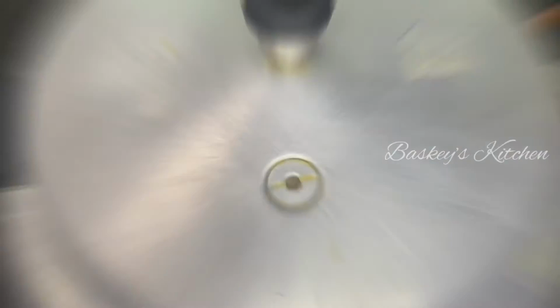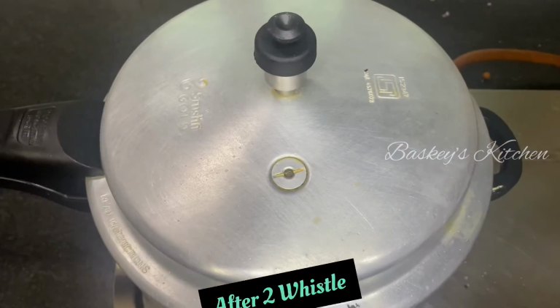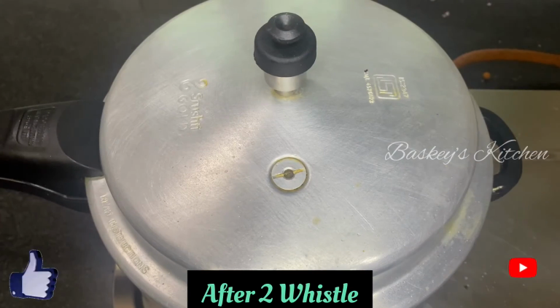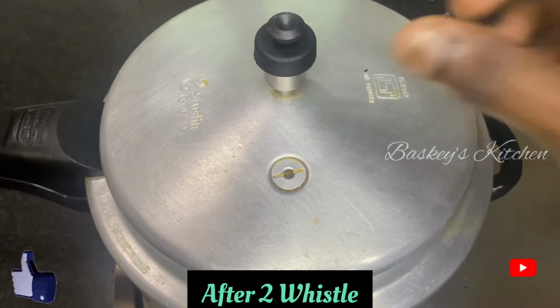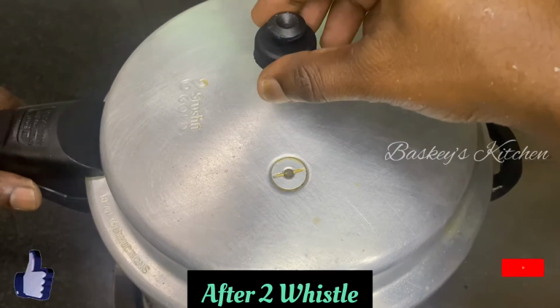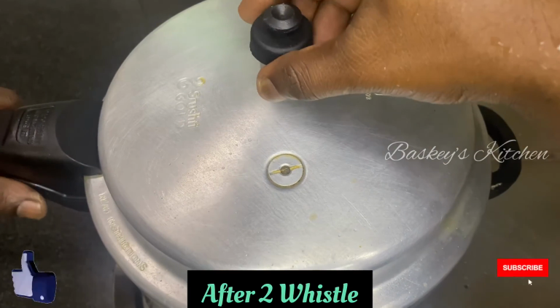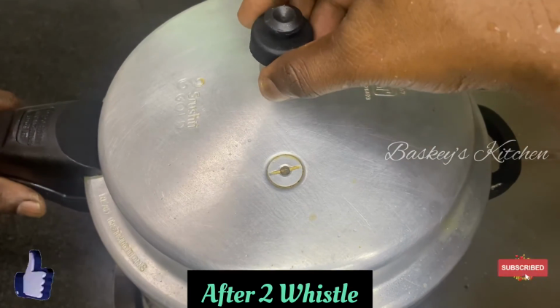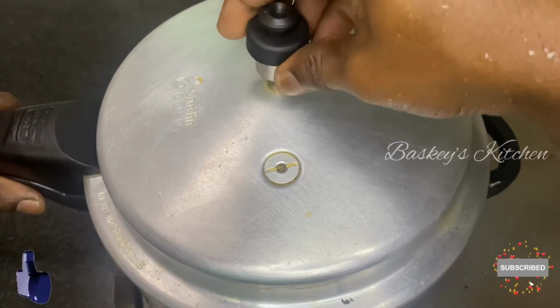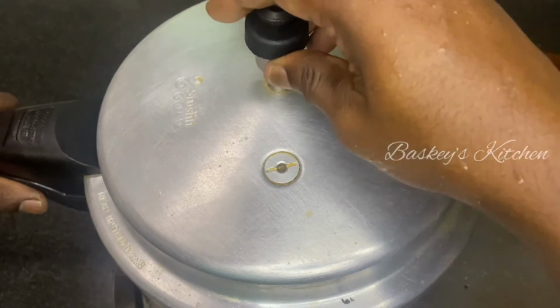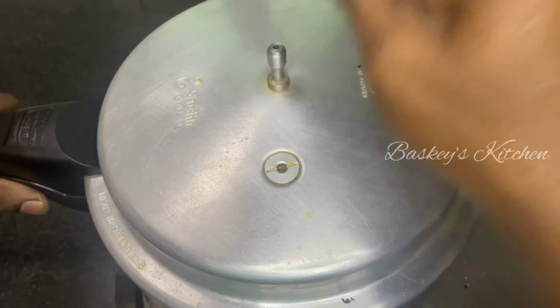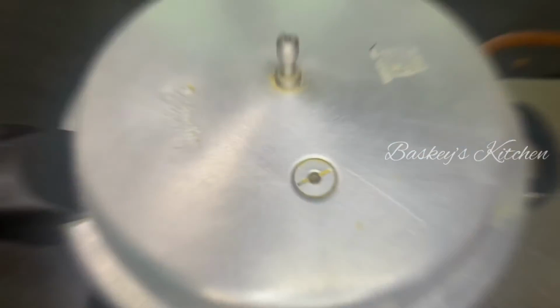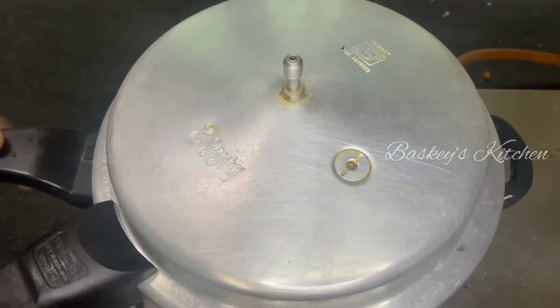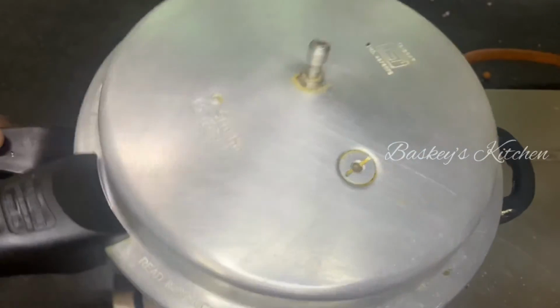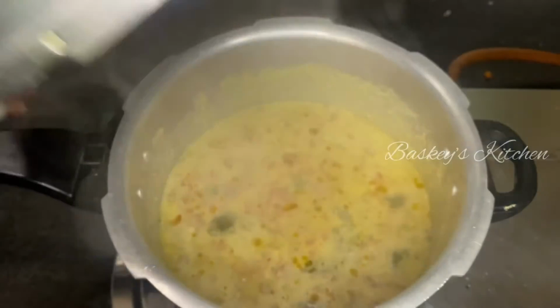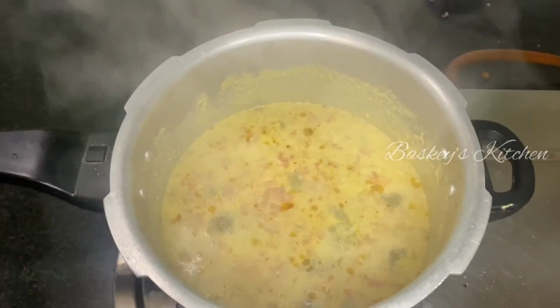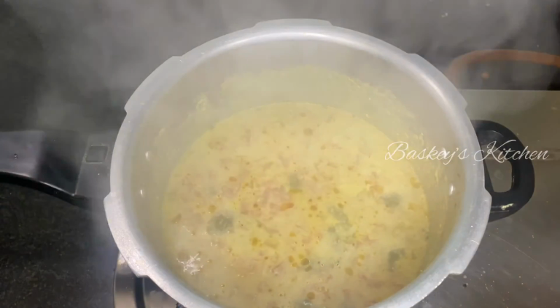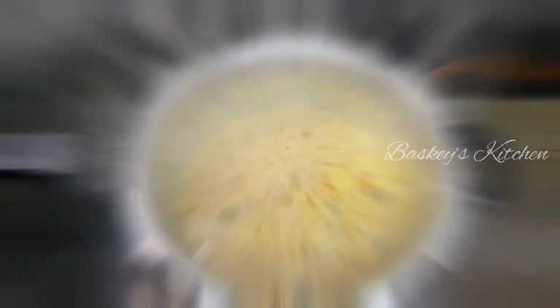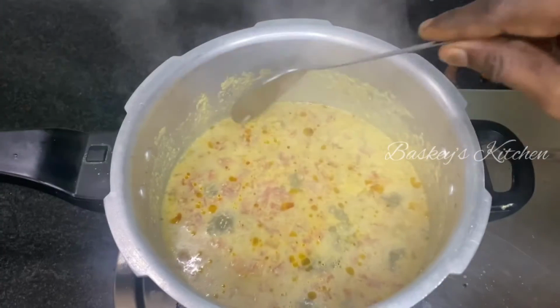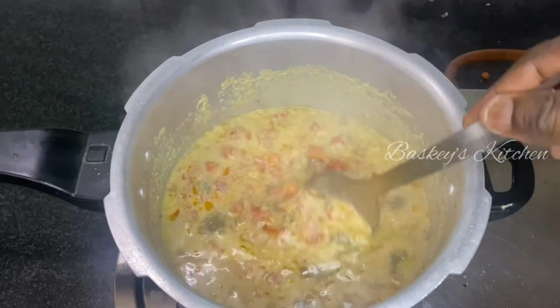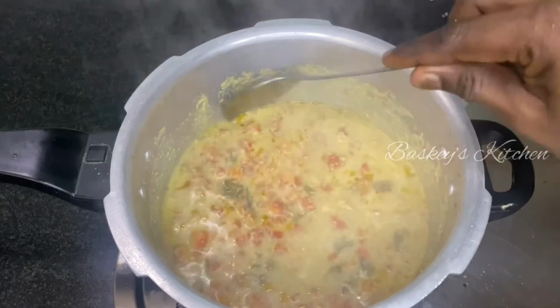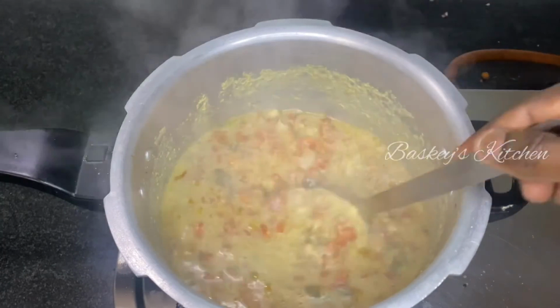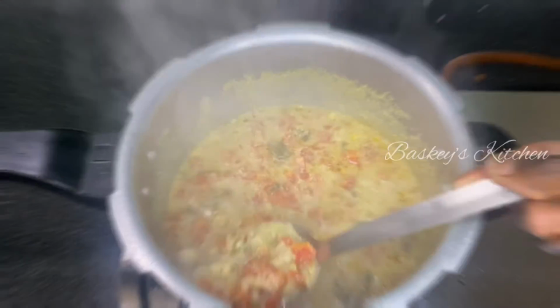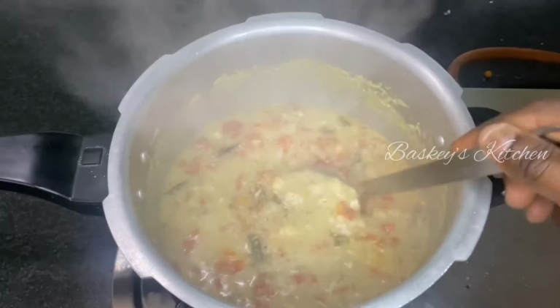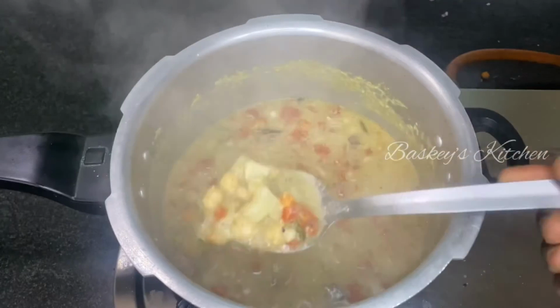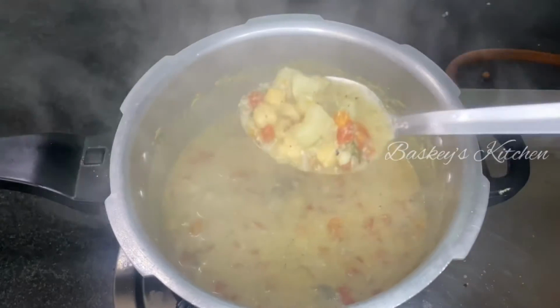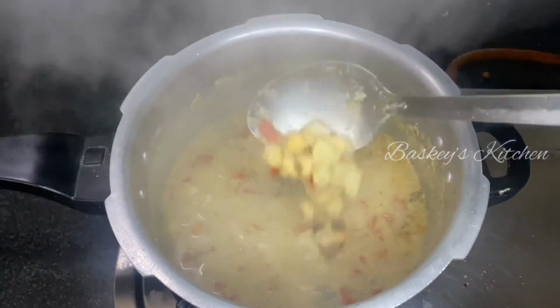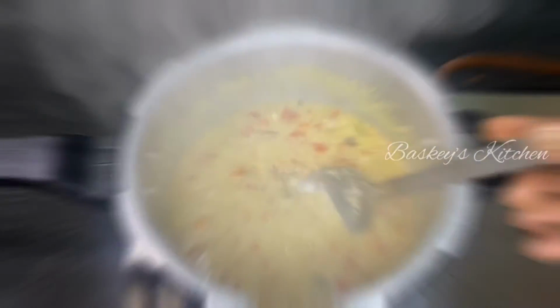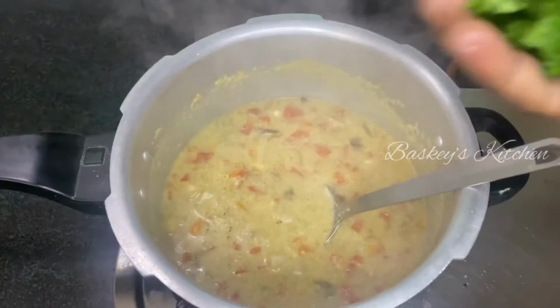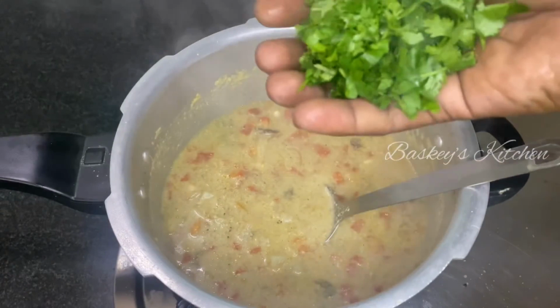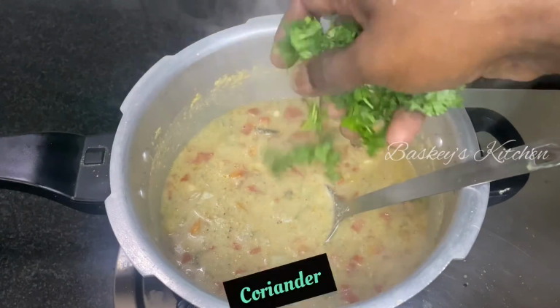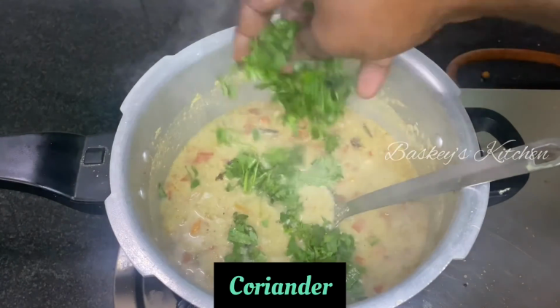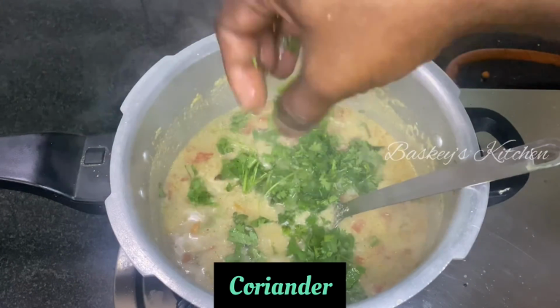Add some for 2 ingredients. Pressure on release and add asparagus. Add some vegetables. Add some more sugar and get it into a dal.